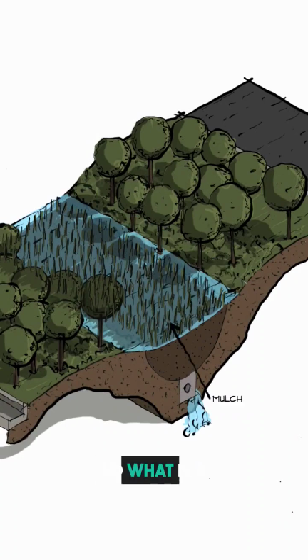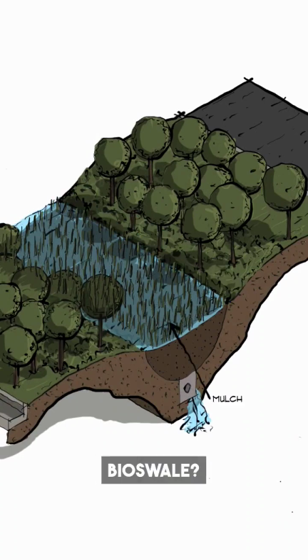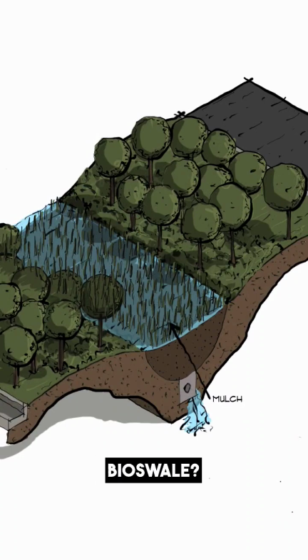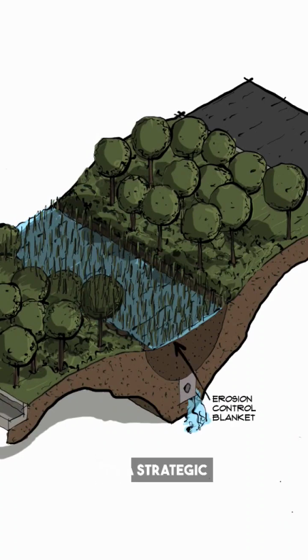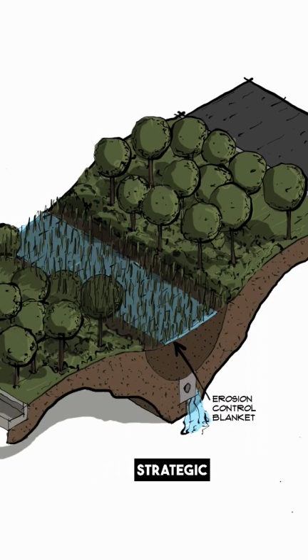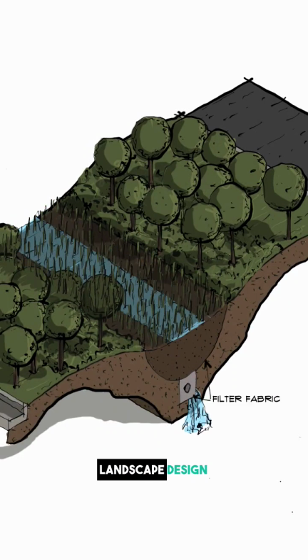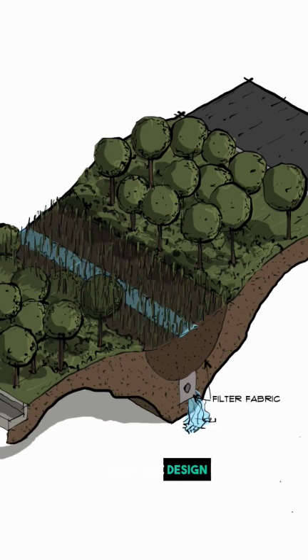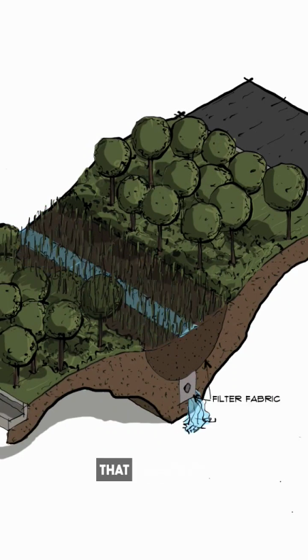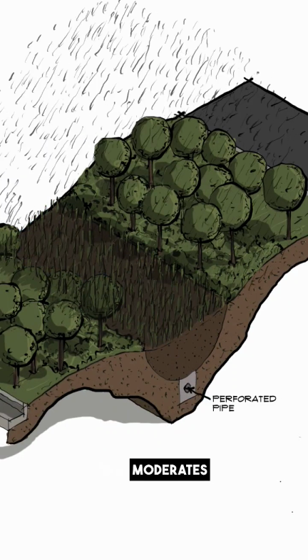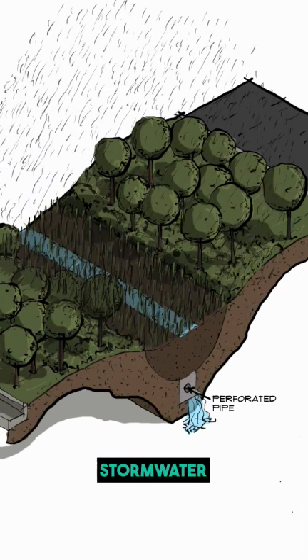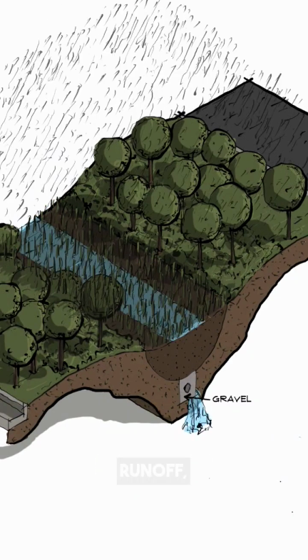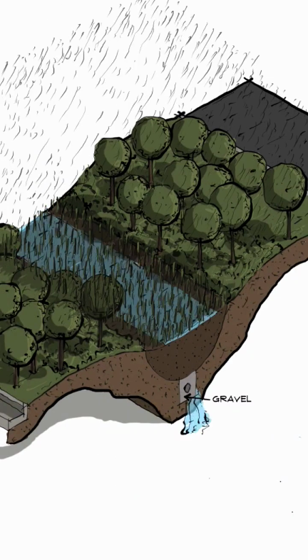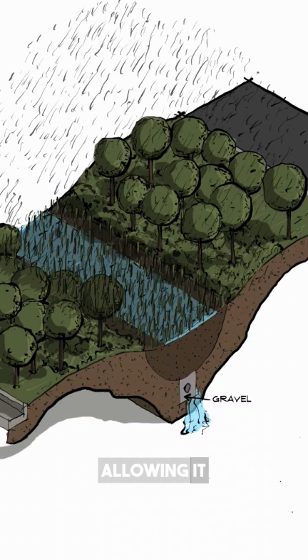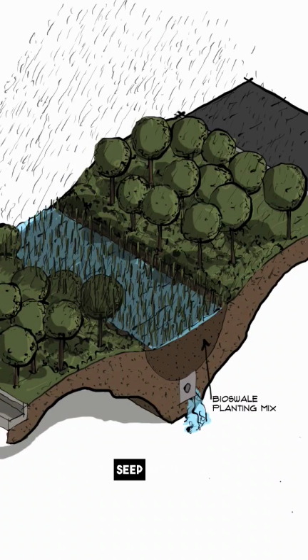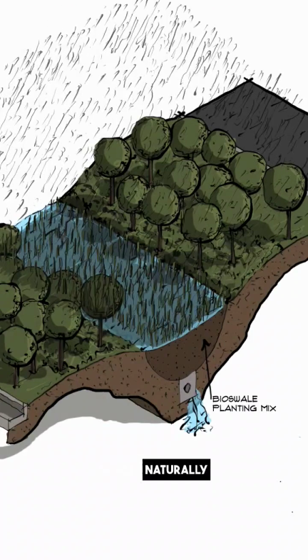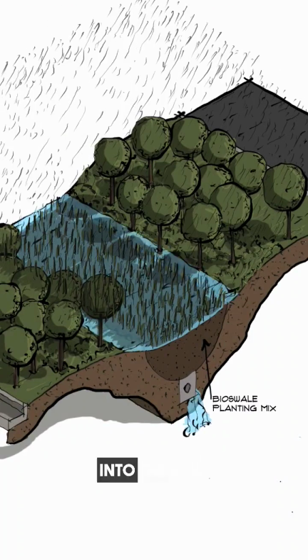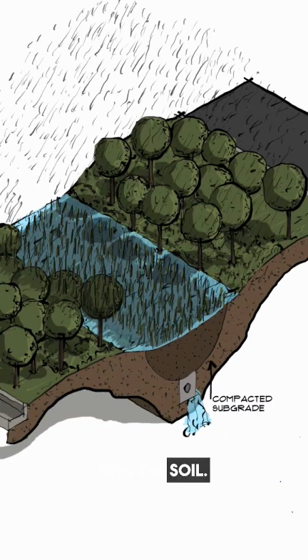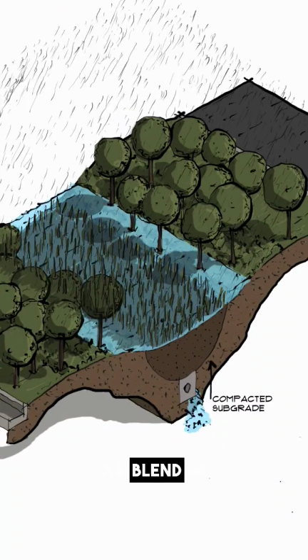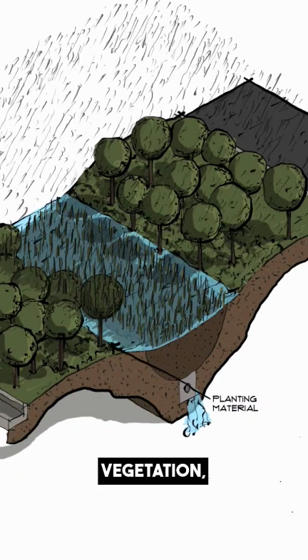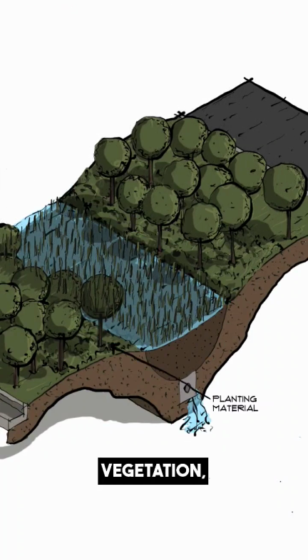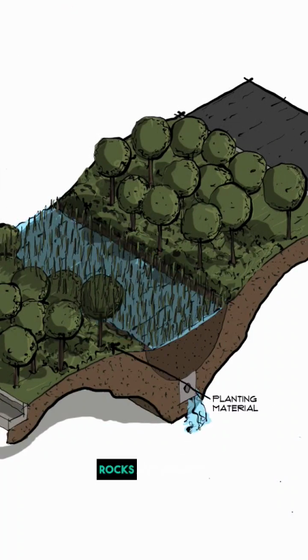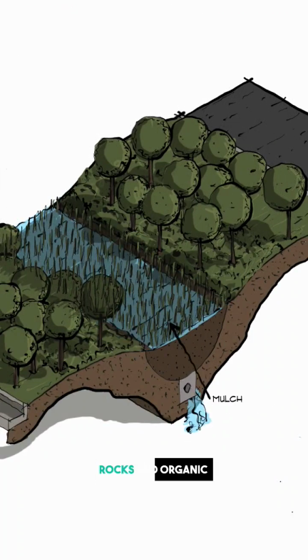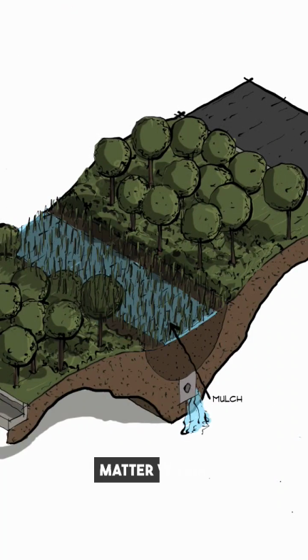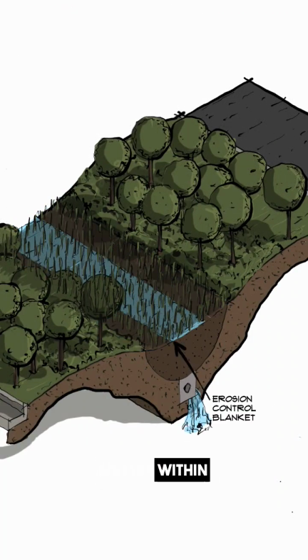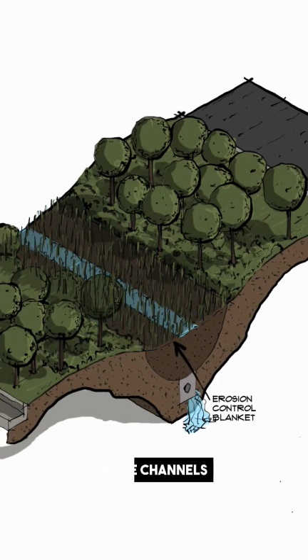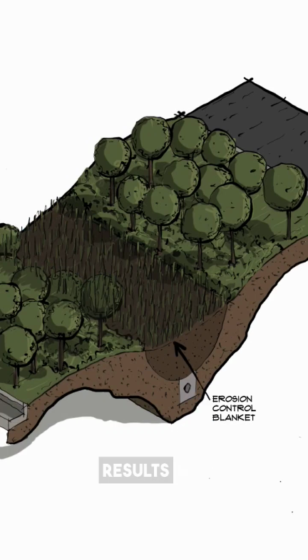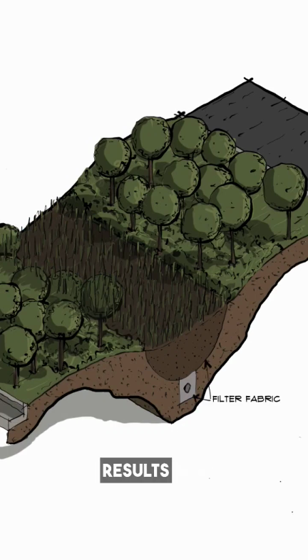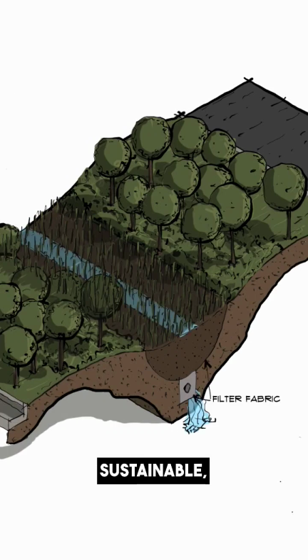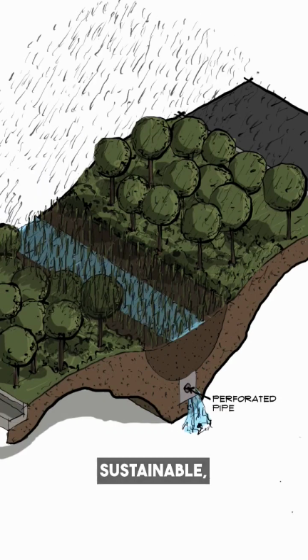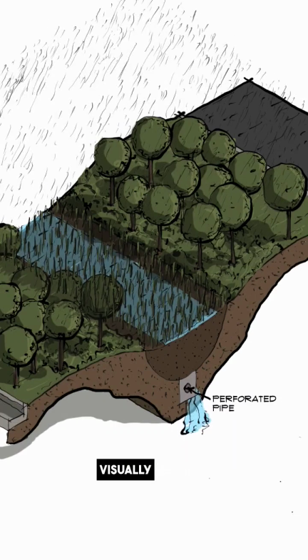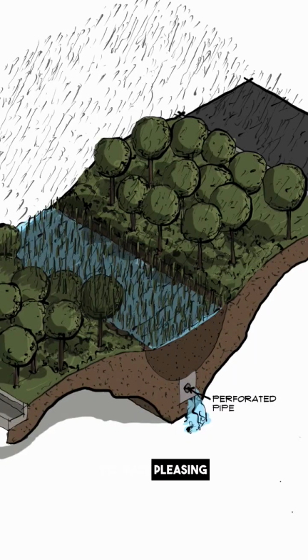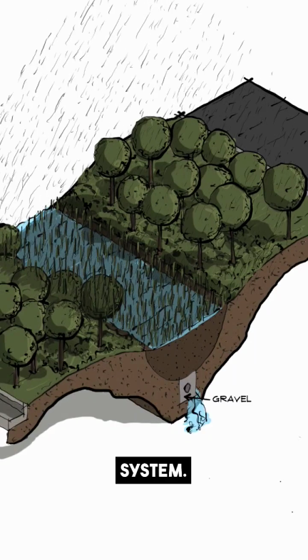So what is a bioswale? It's a strategic landscape design that moderates stormwater runoff, allowing it to seep naturally into the soil. The blend of vegetation, rocks, and organic matter within these channels results in a sustainable, visually pleasing system.